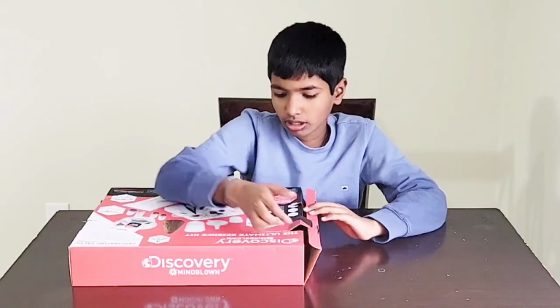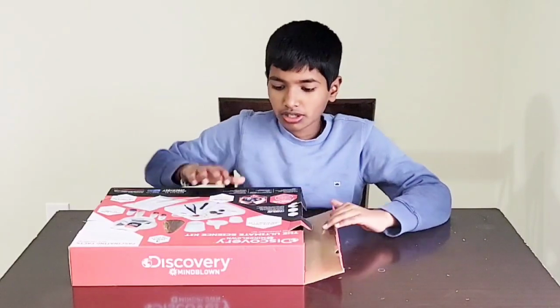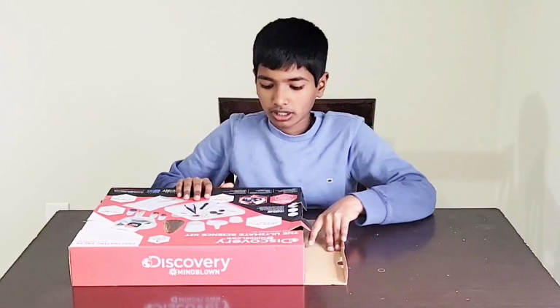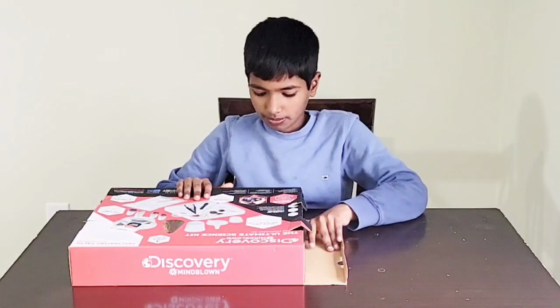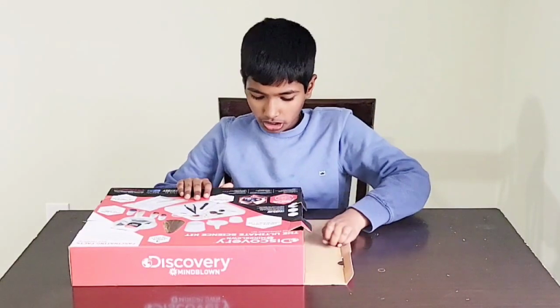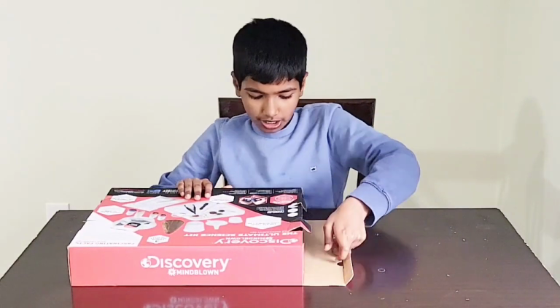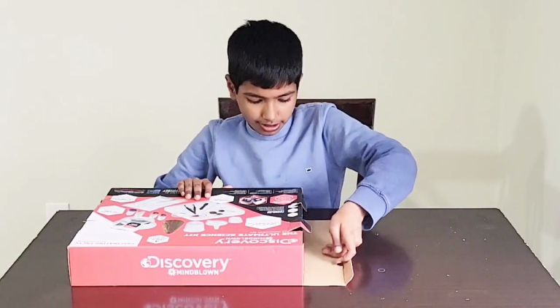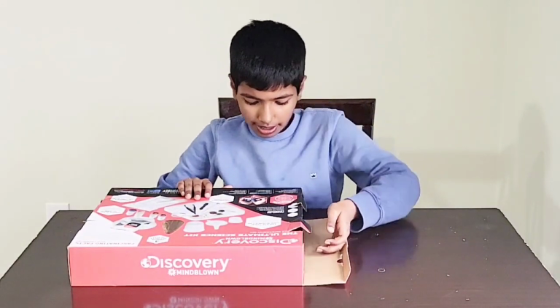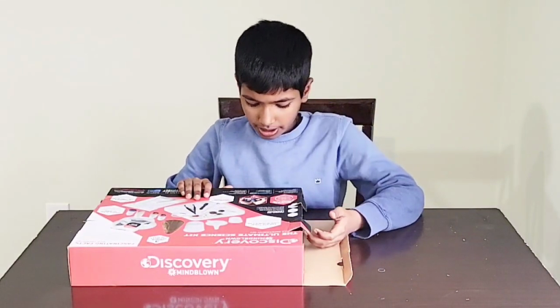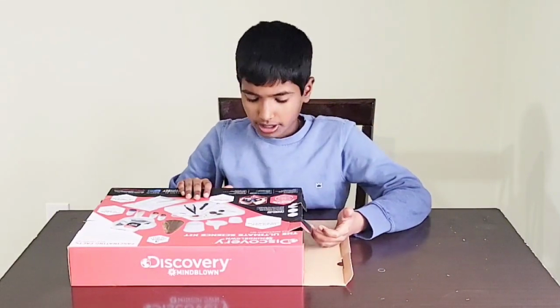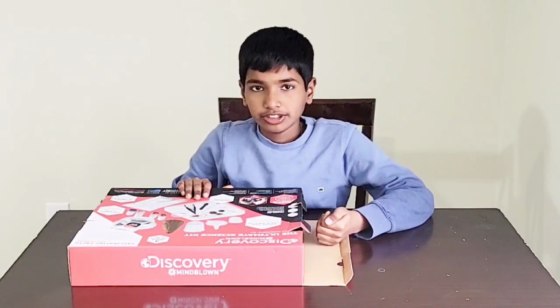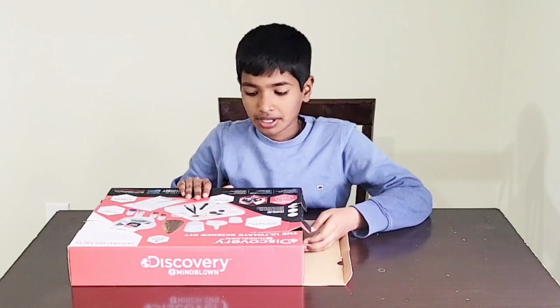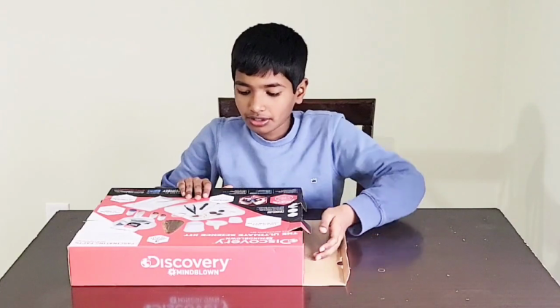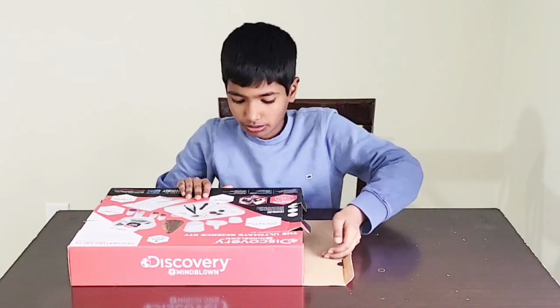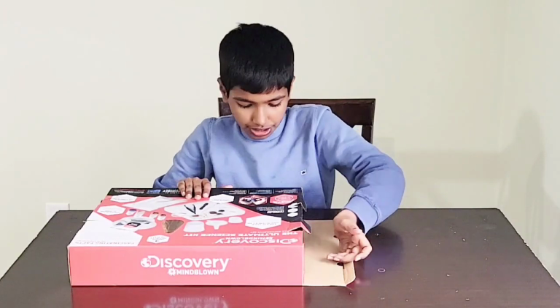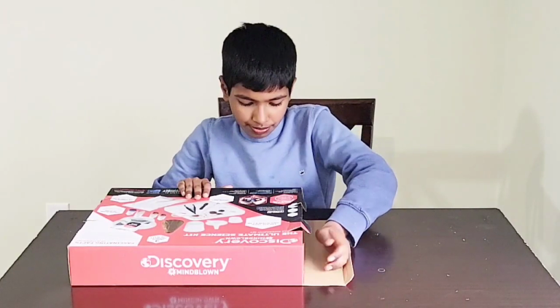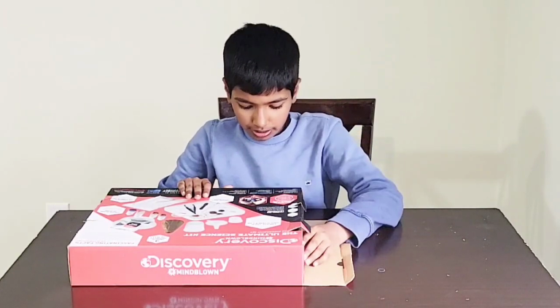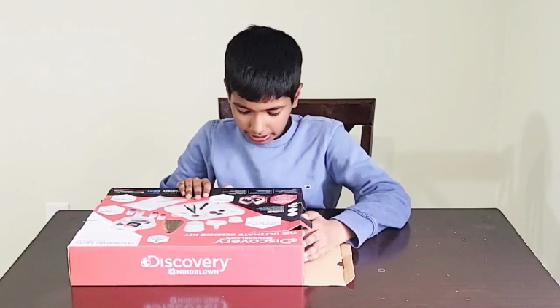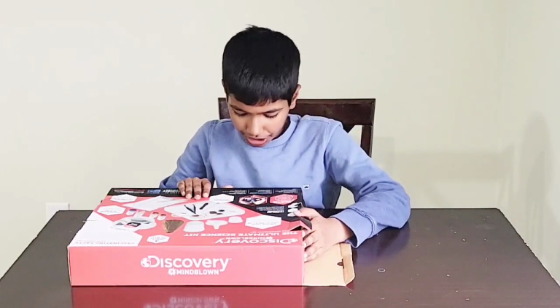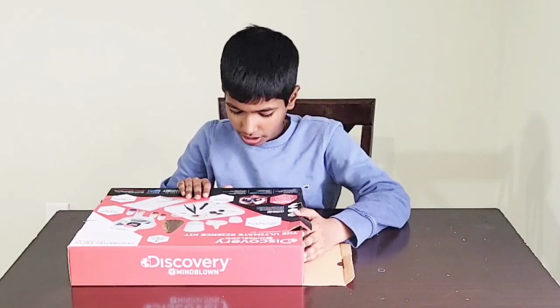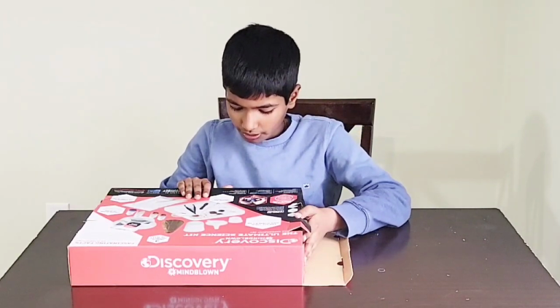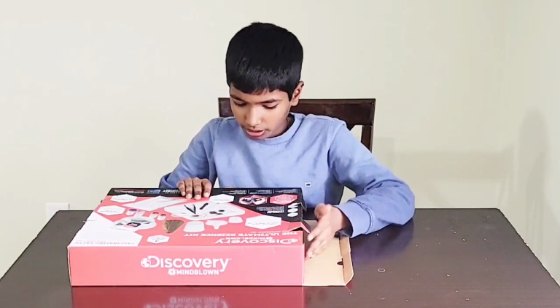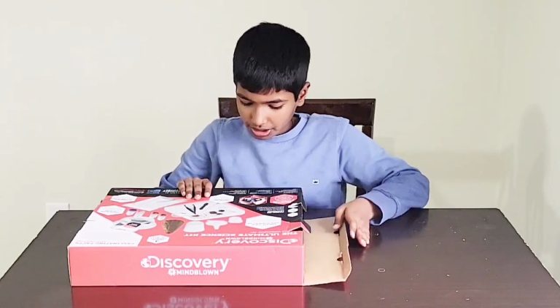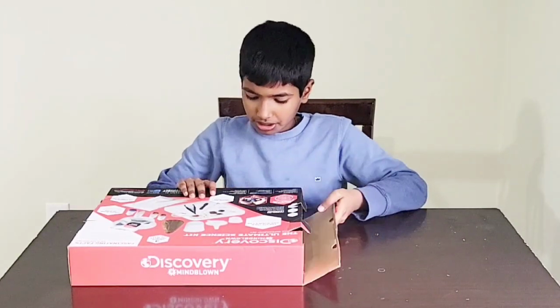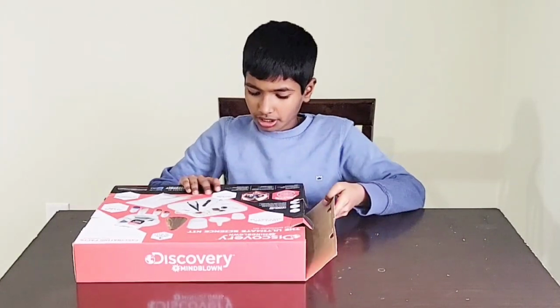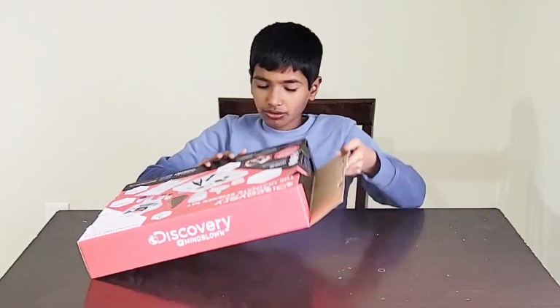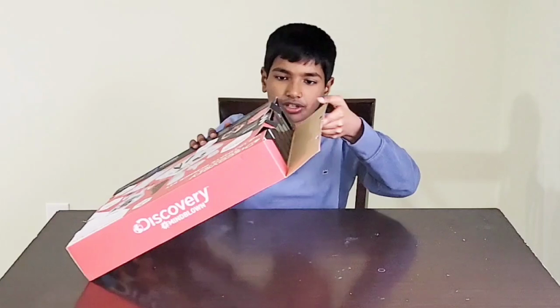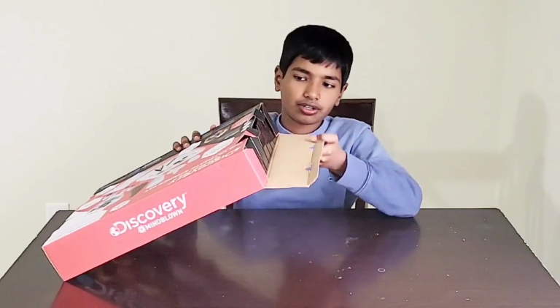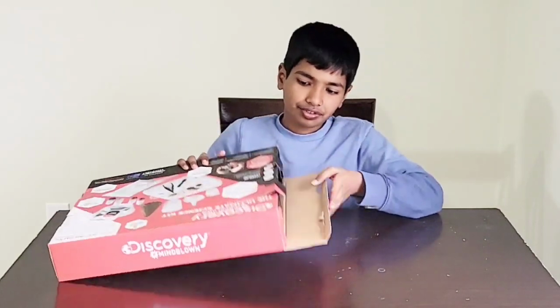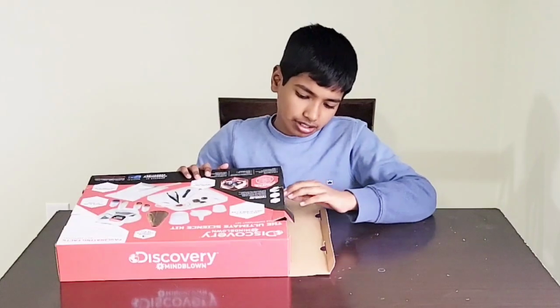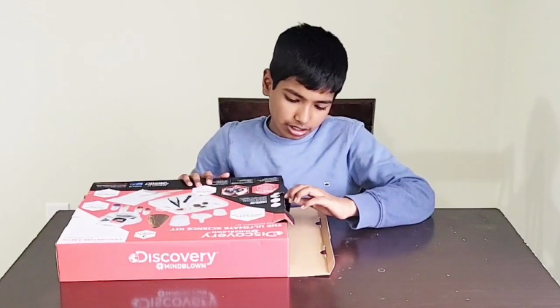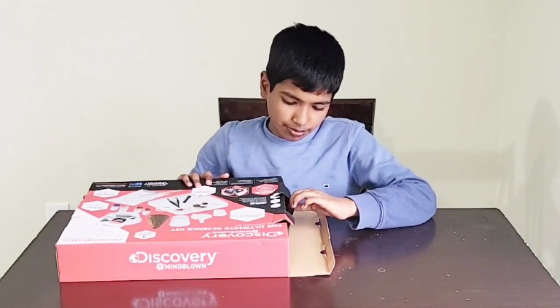You can also make slime, gem, and you can do gem excavation and volcanoes. You can do the volcano experiments.